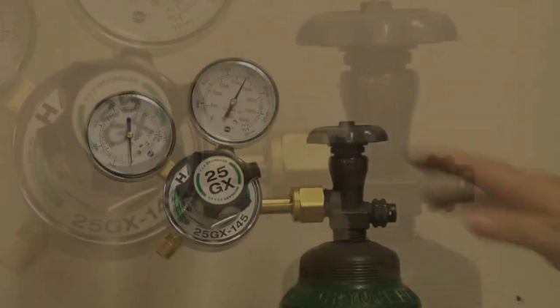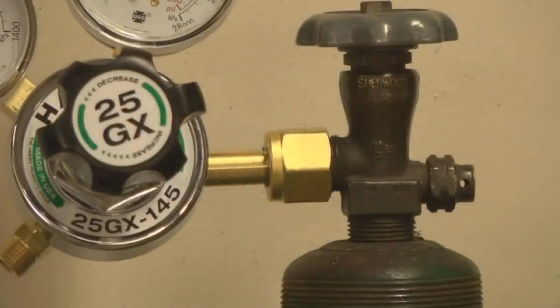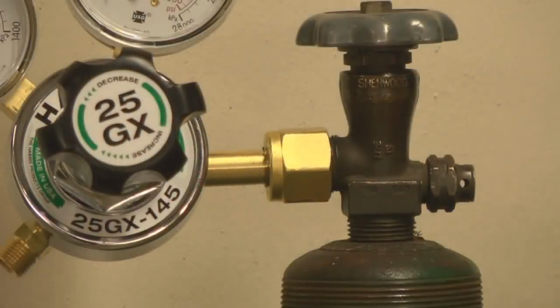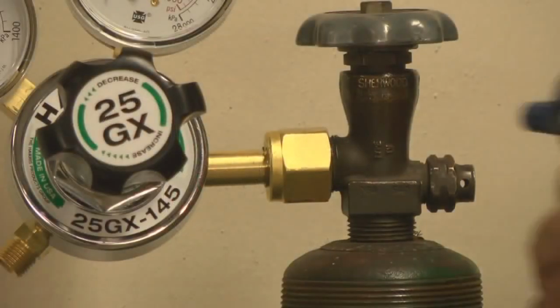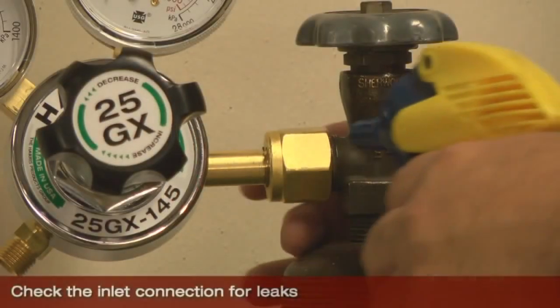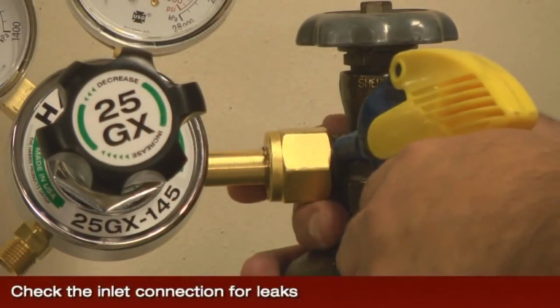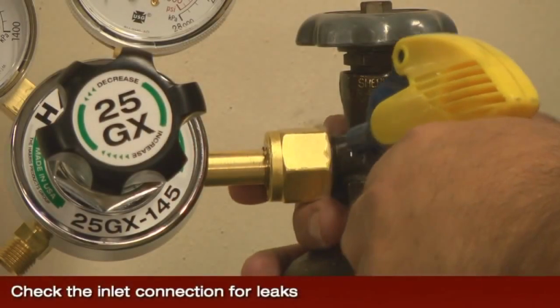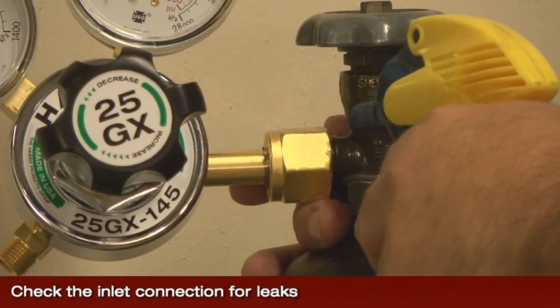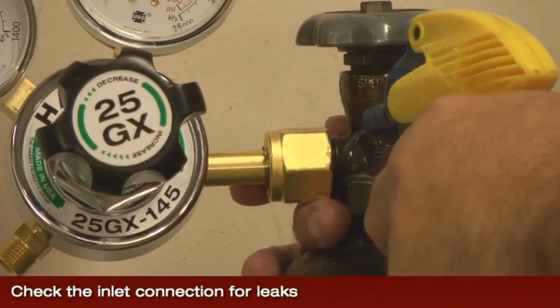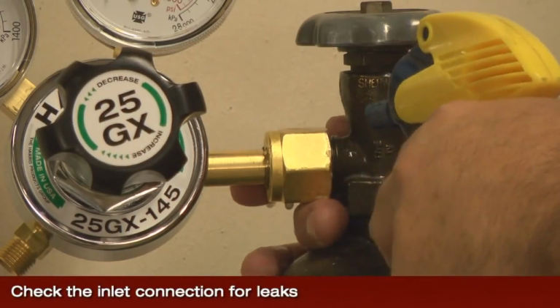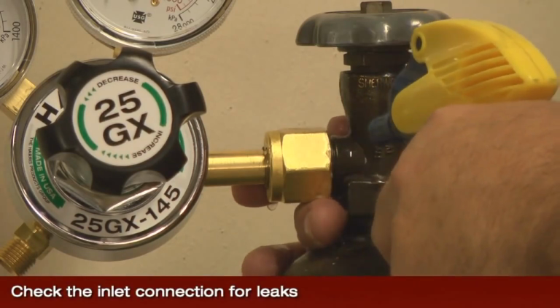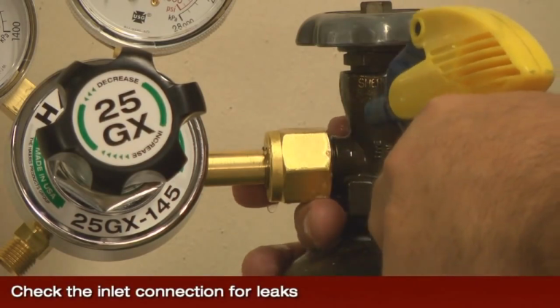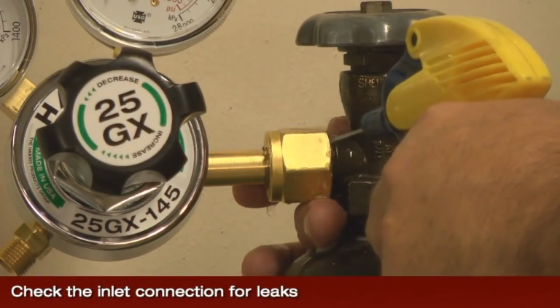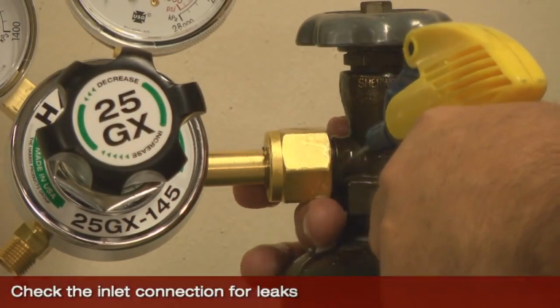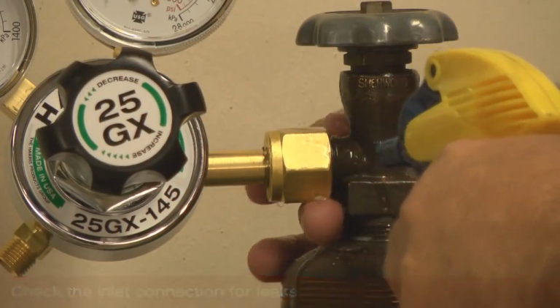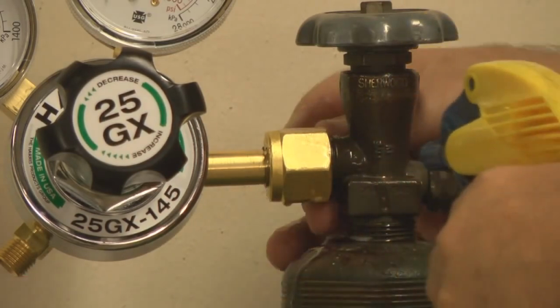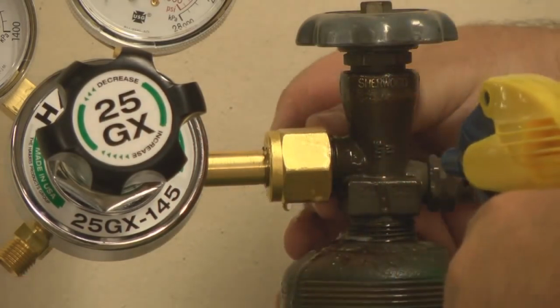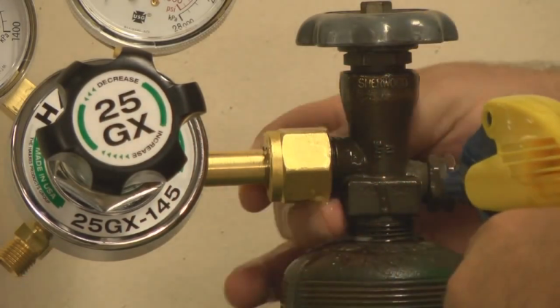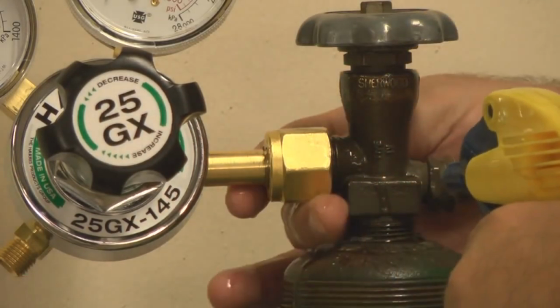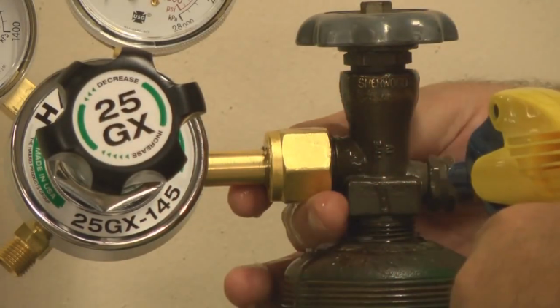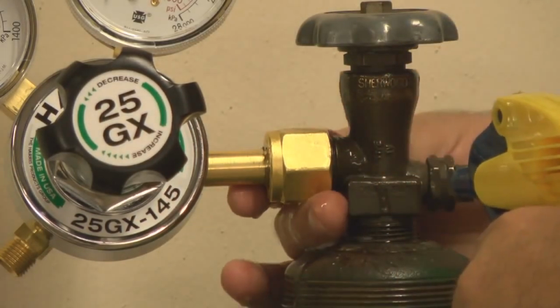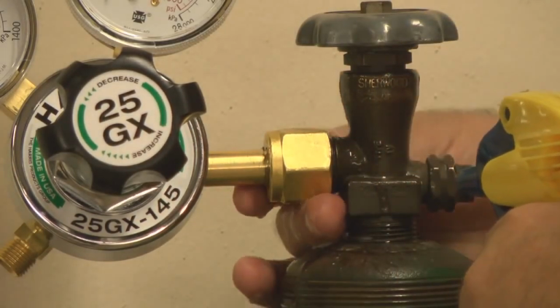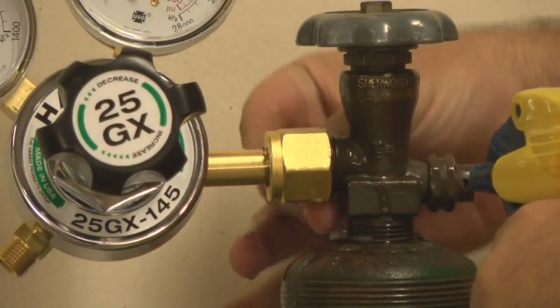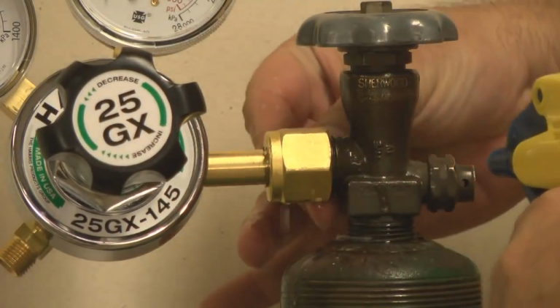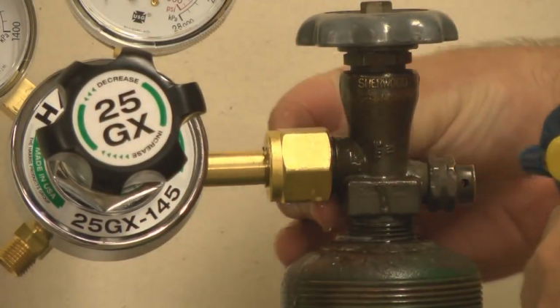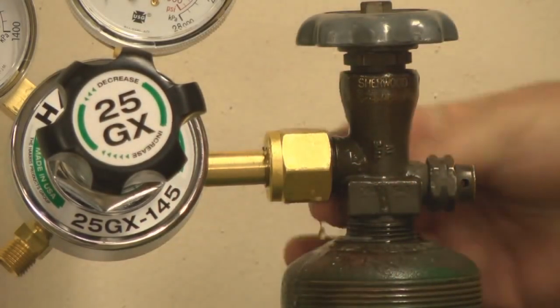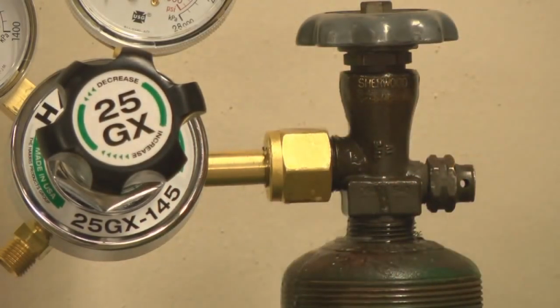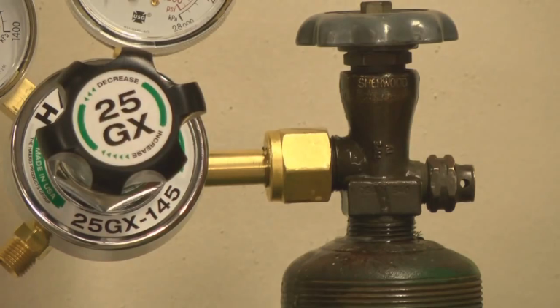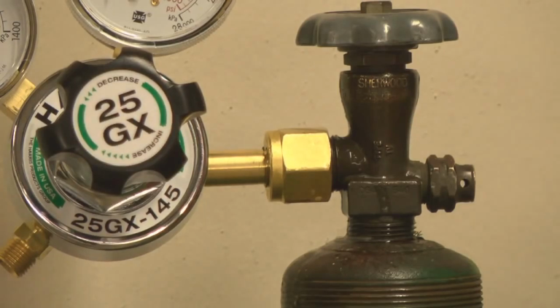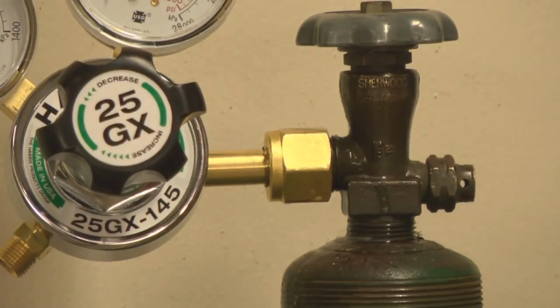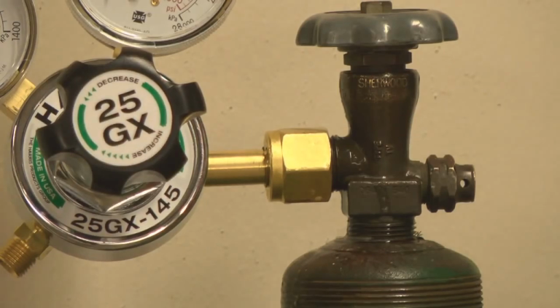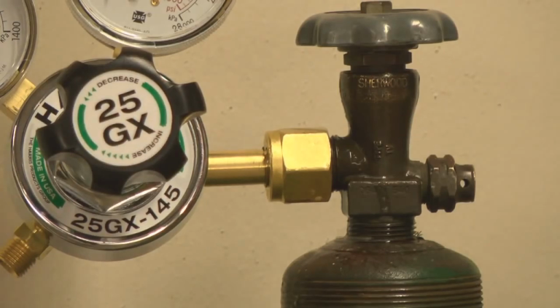Check the inlet connection for leaks with Snoop or a soapy water solution. Retighten the regulator inlet connection as necessary to eliminate any leaks.